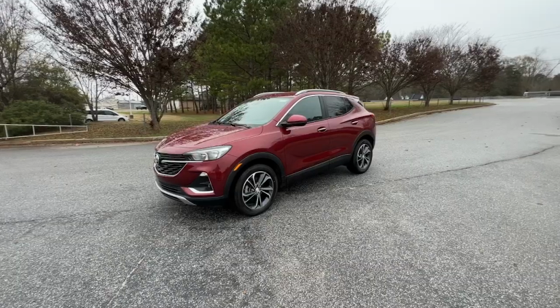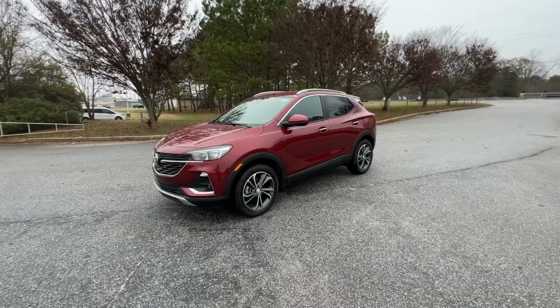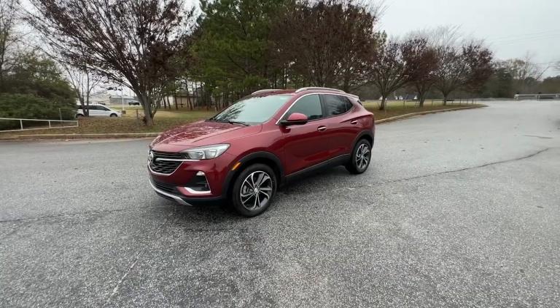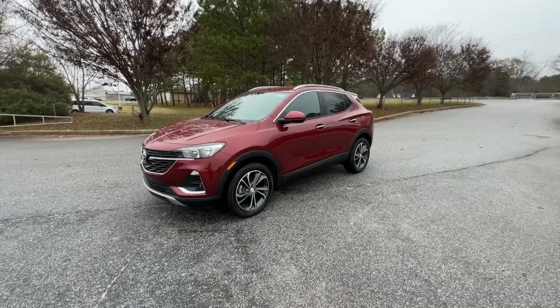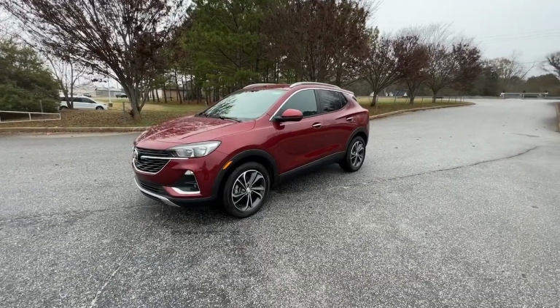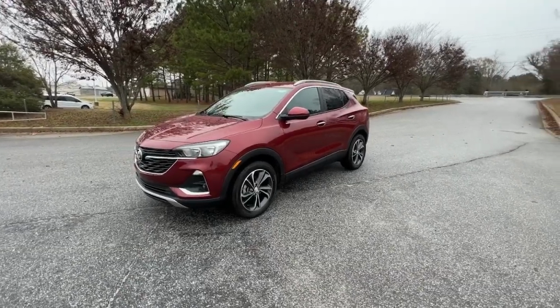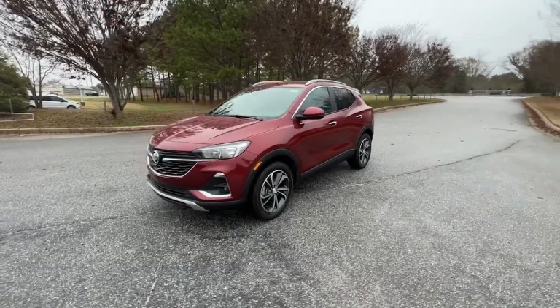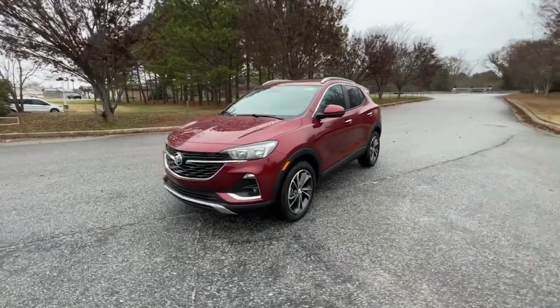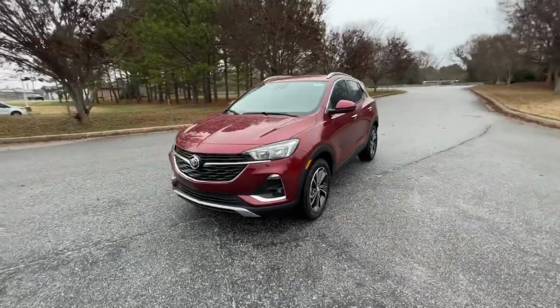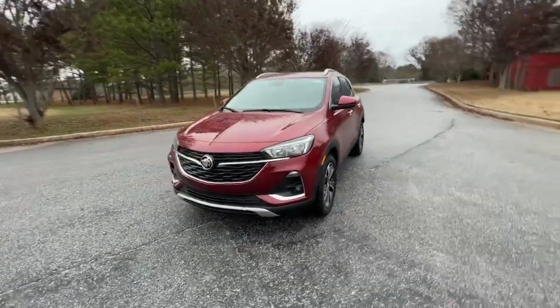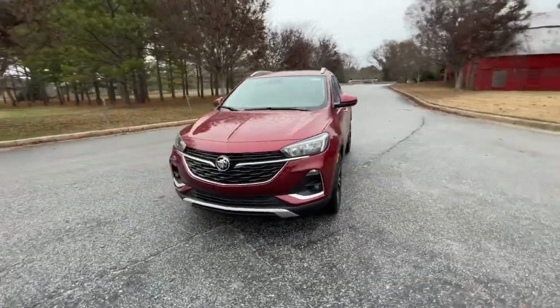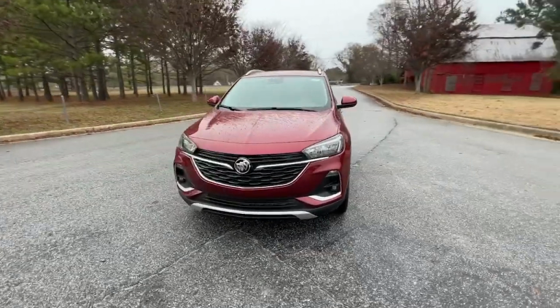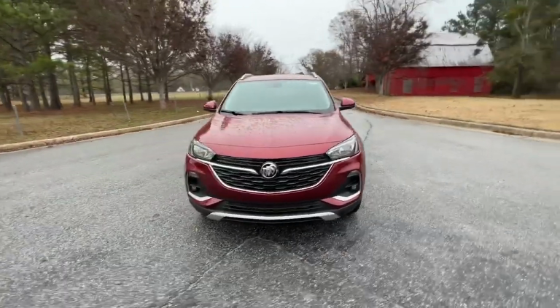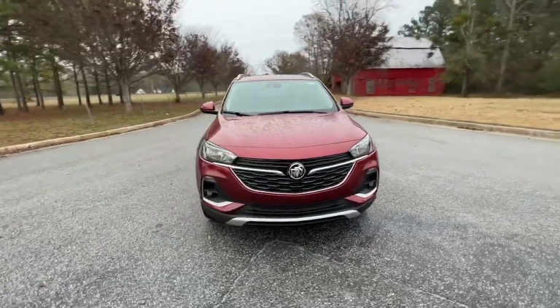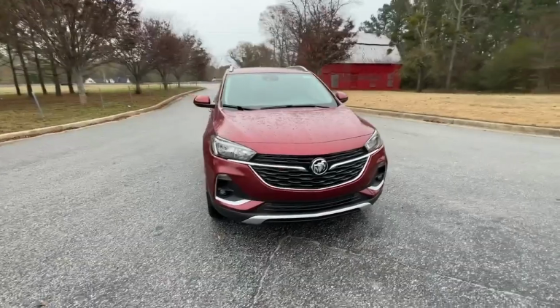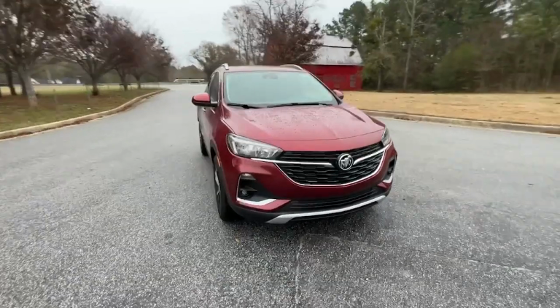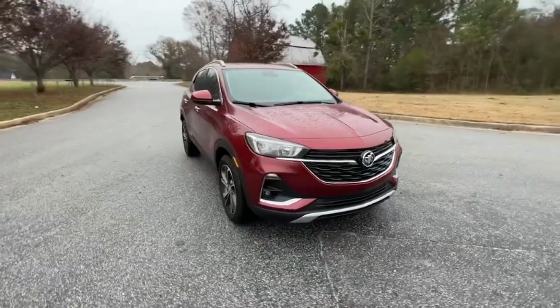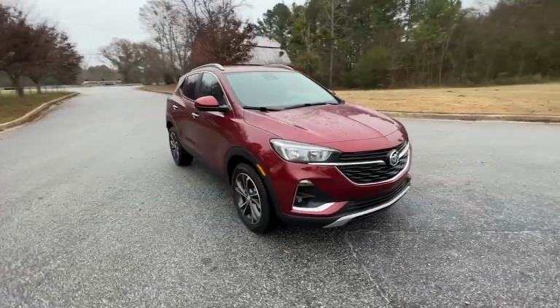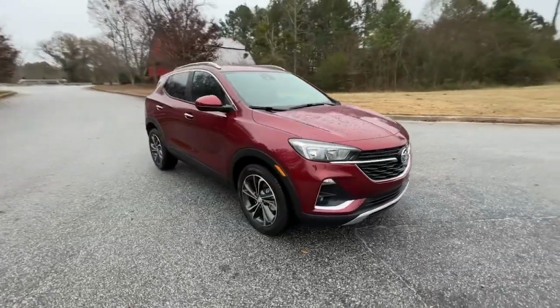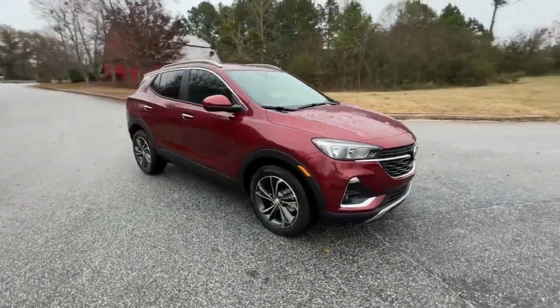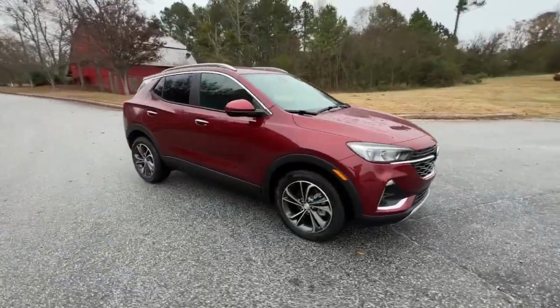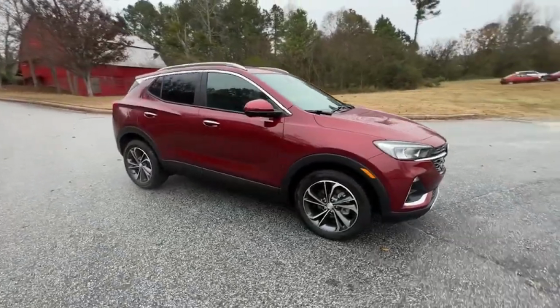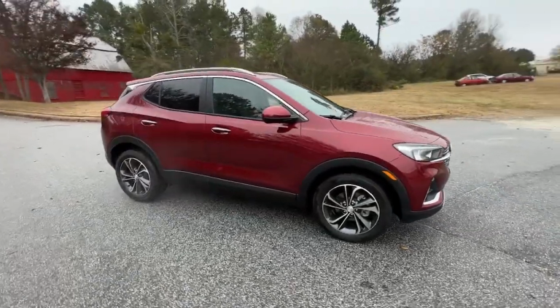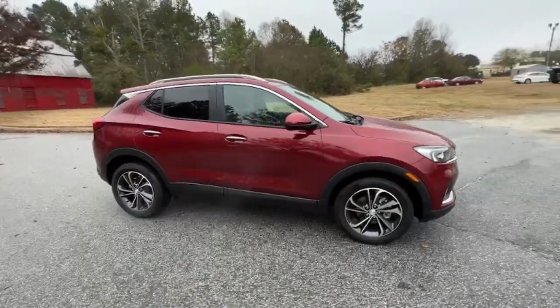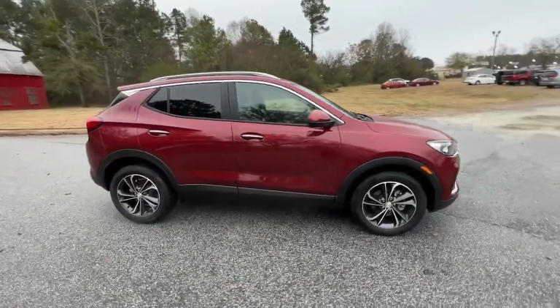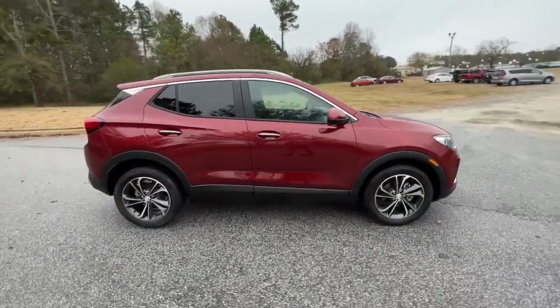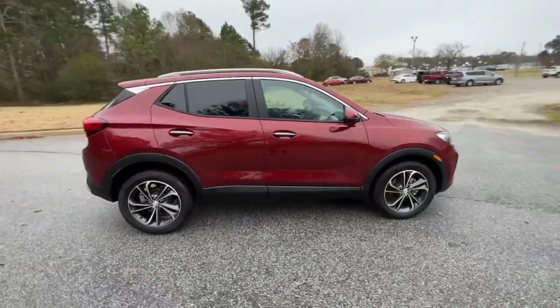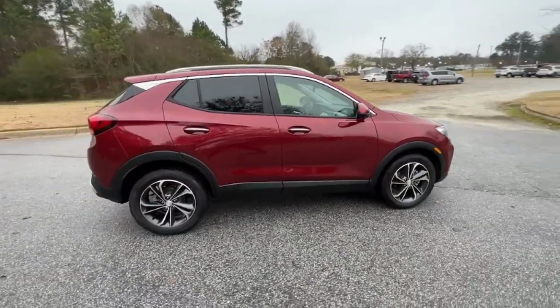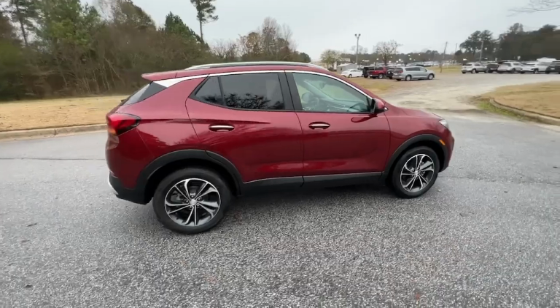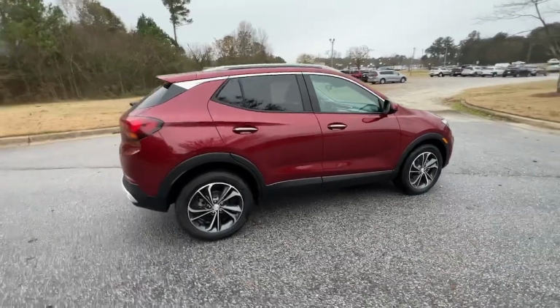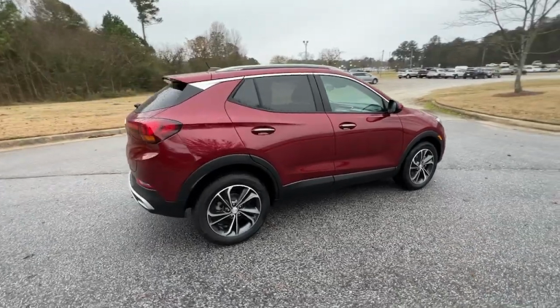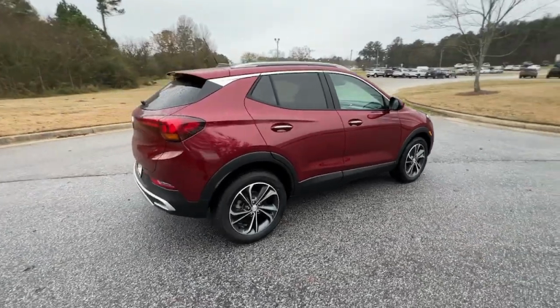Enjoy the view of this 2023 Buick Encore. The Encore's sleek styling, efficiency, power, and nimble handling makes navigating your world fun and luxurious.